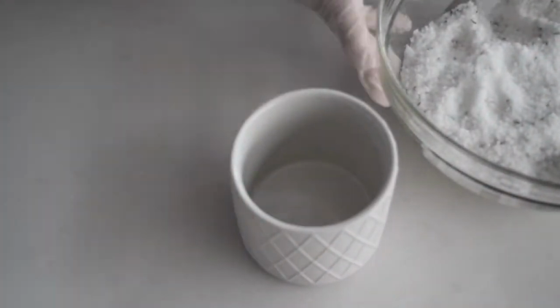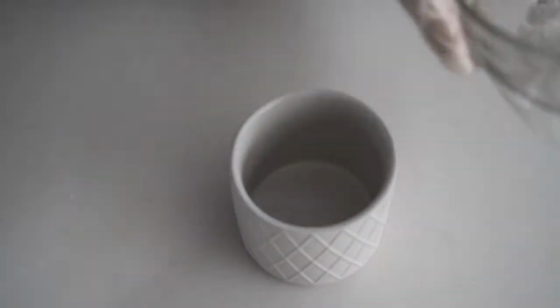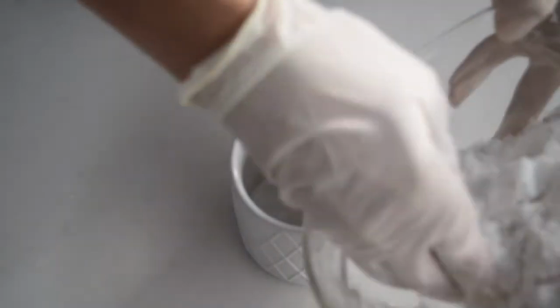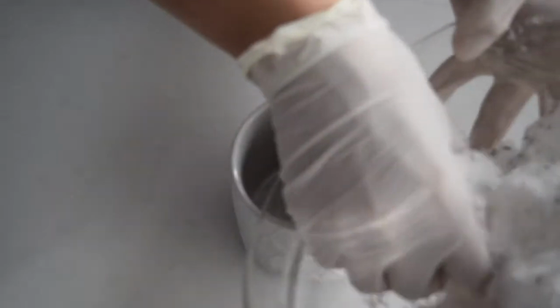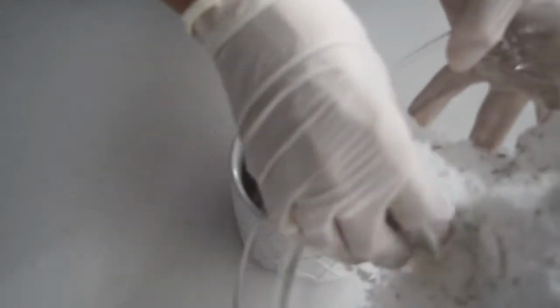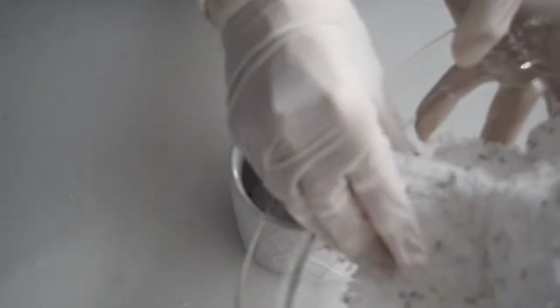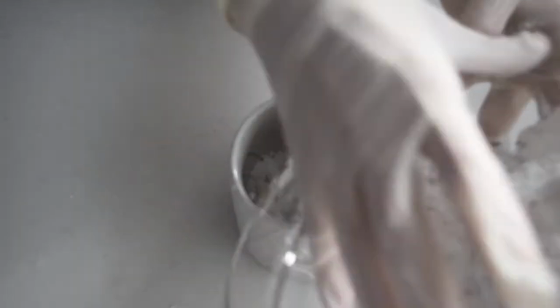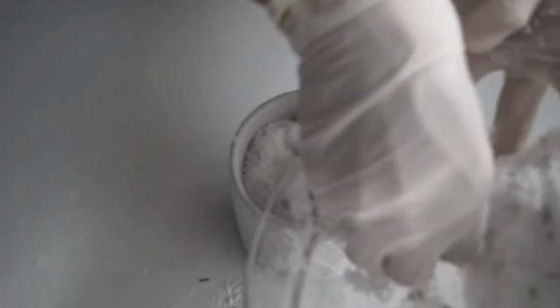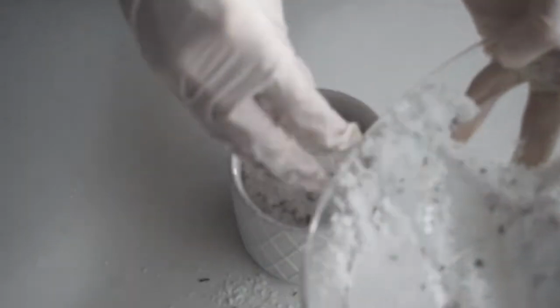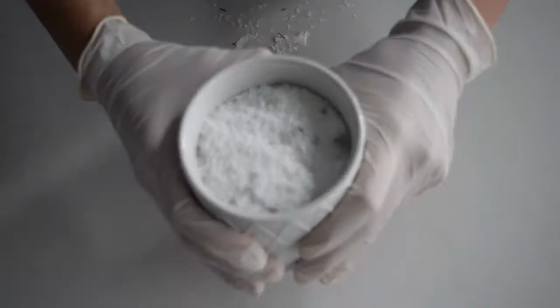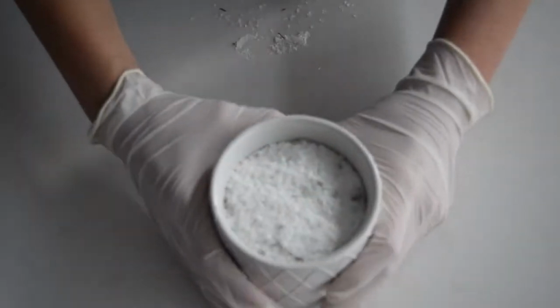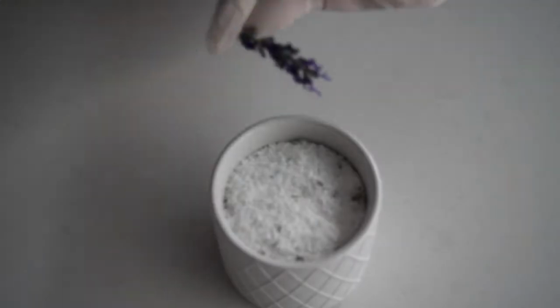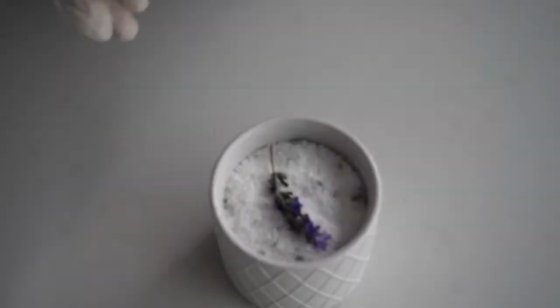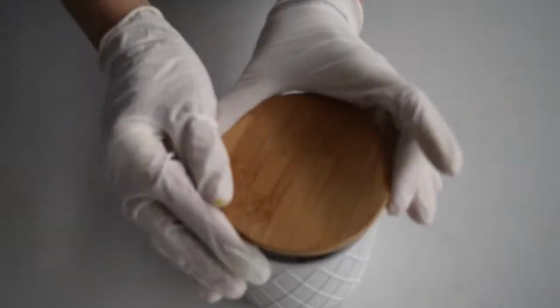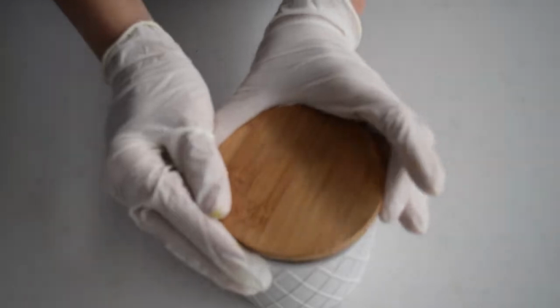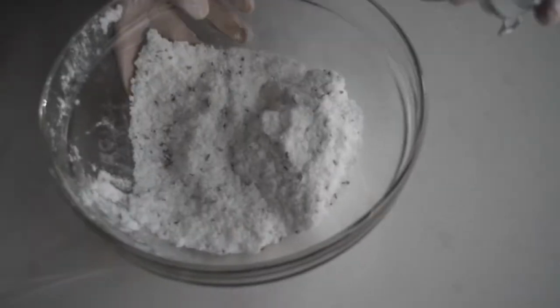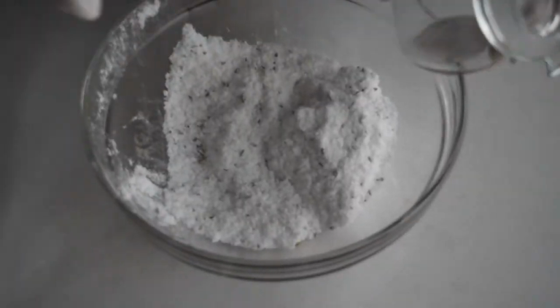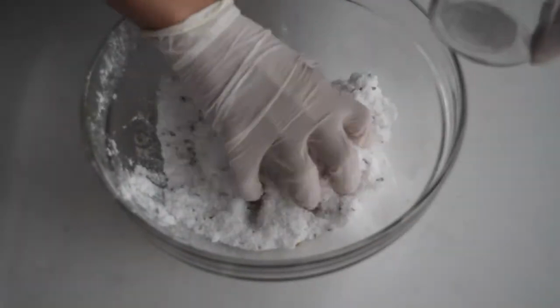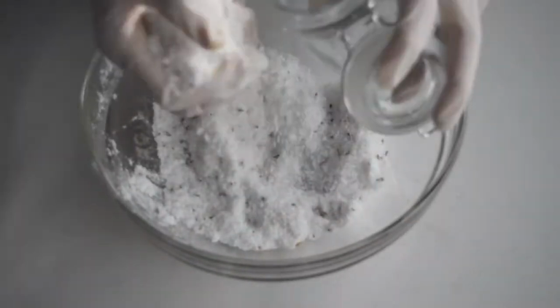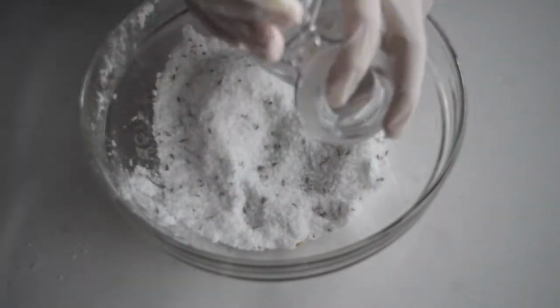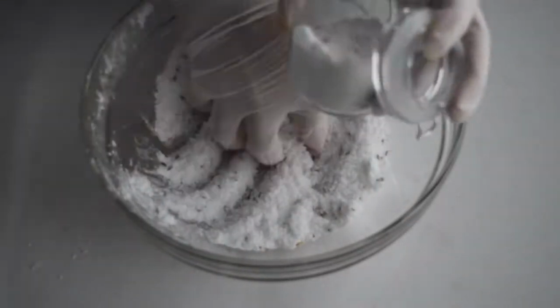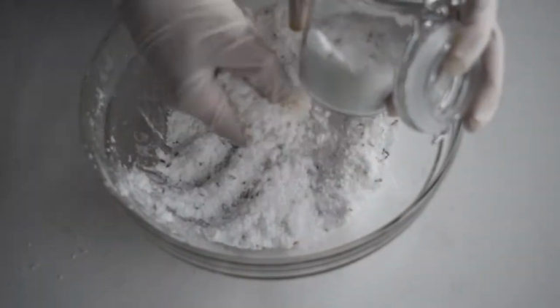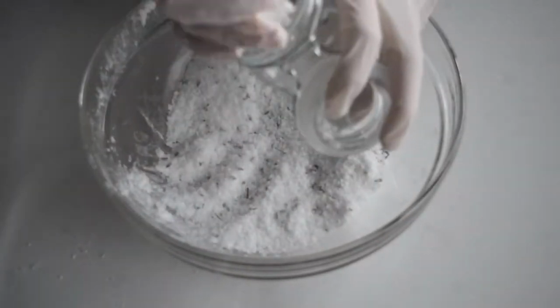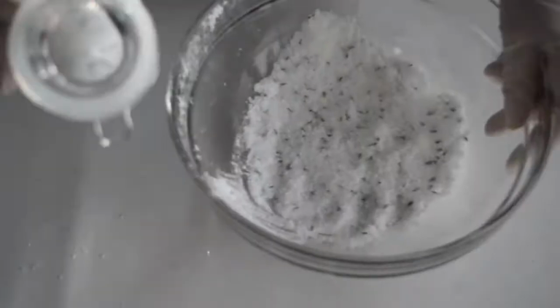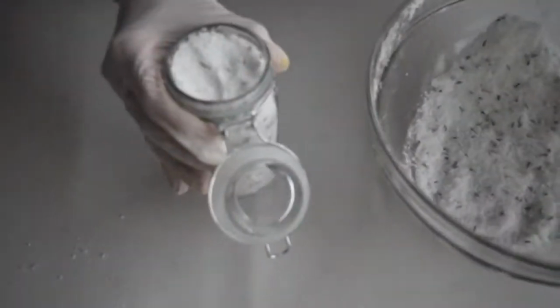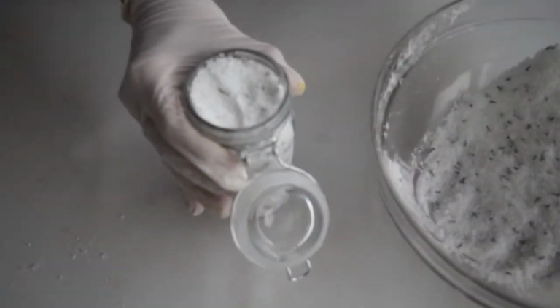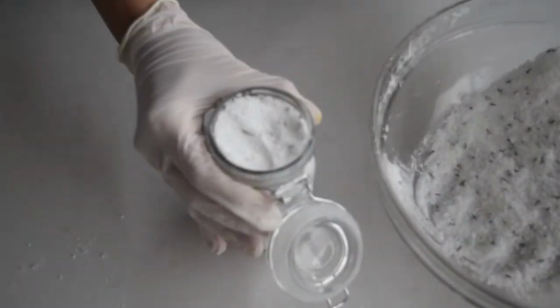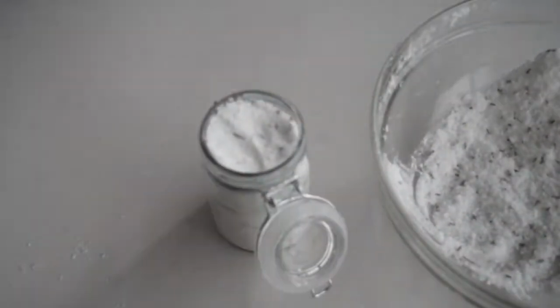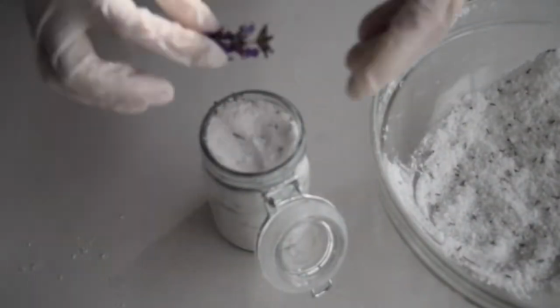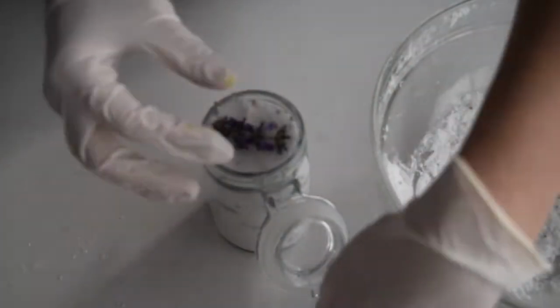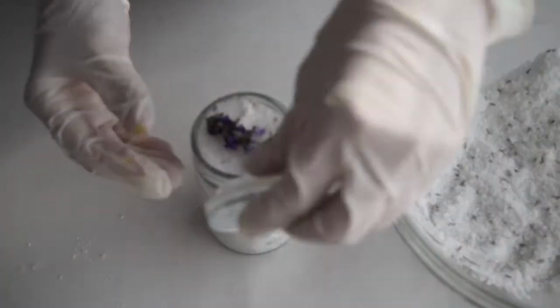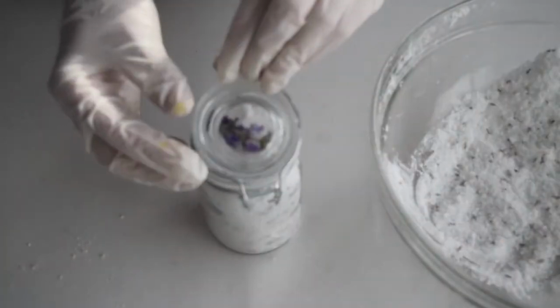Now you can put it in whatever stylish vessel you like. We've used a white ceramic tumbler as well as a clear jar, and just to decorate these we've put a fresh lavender flower on top.